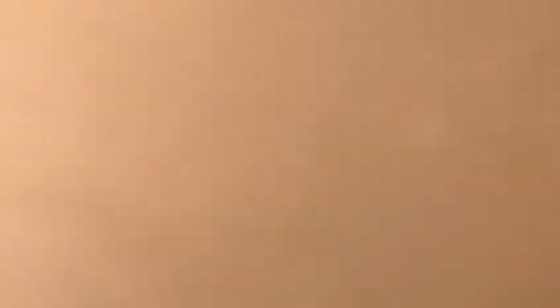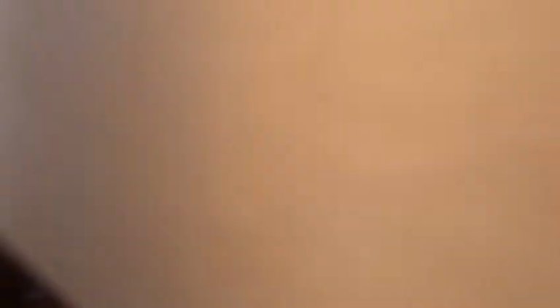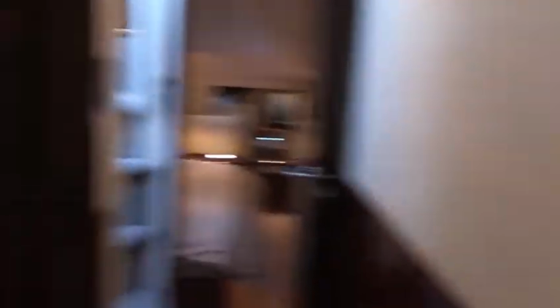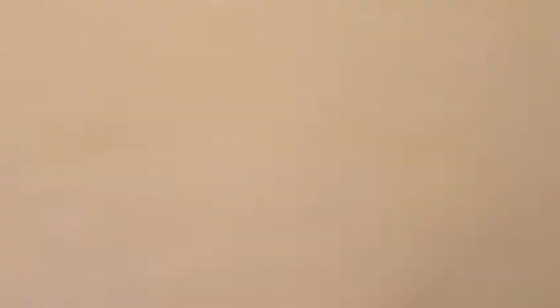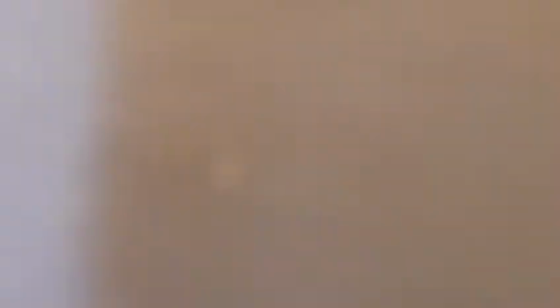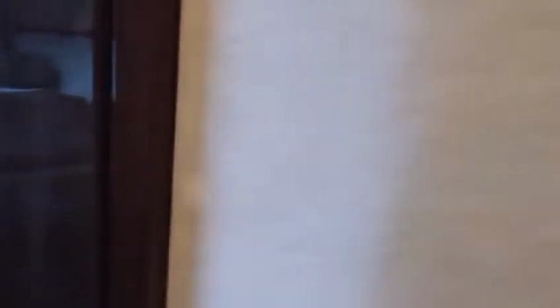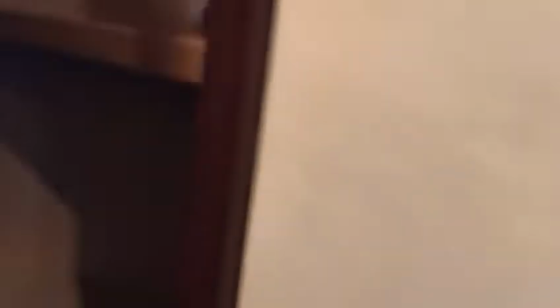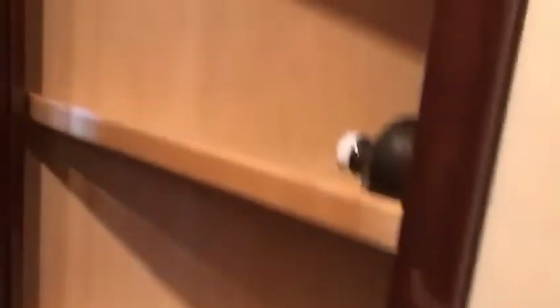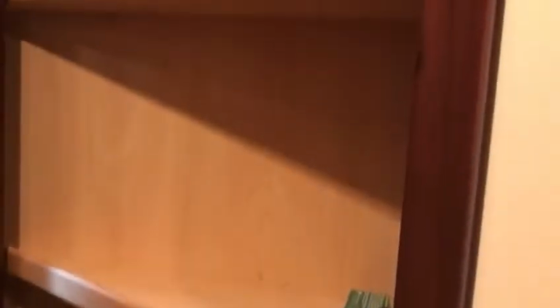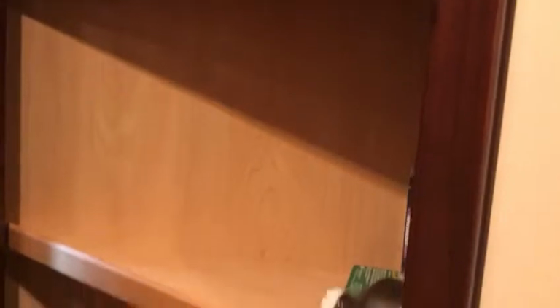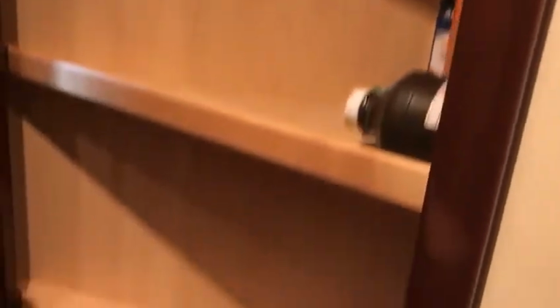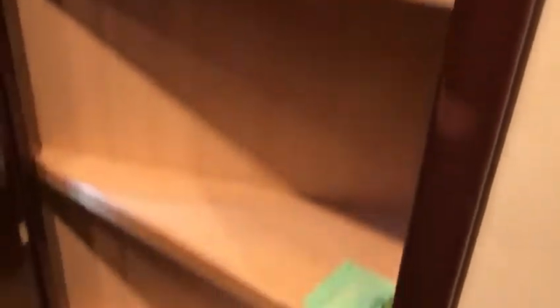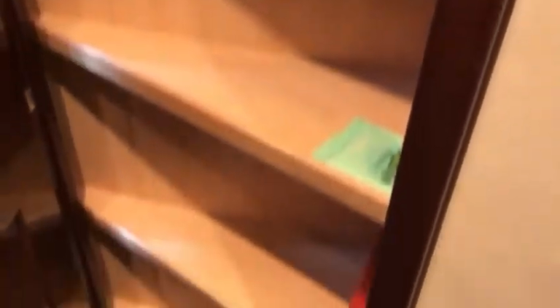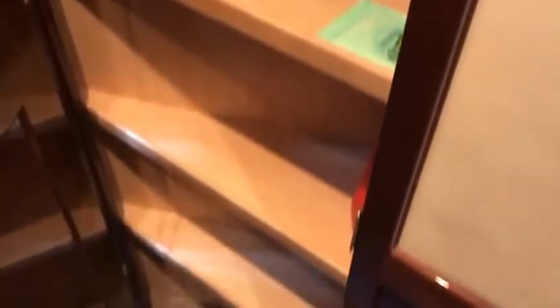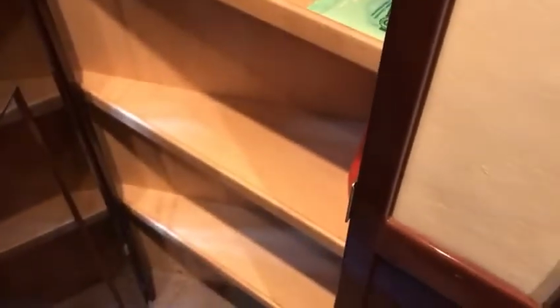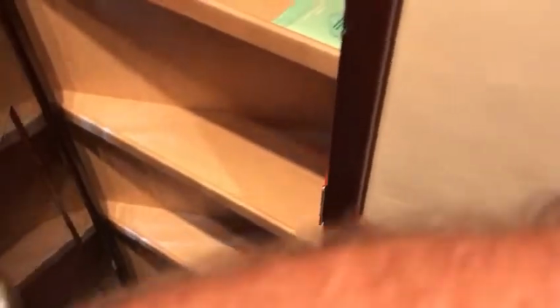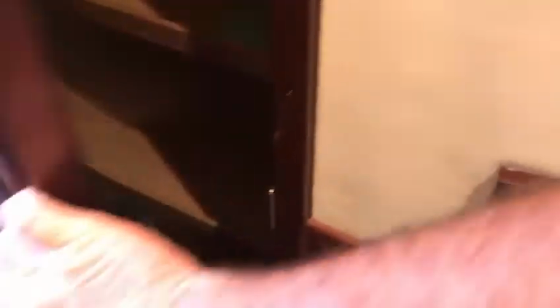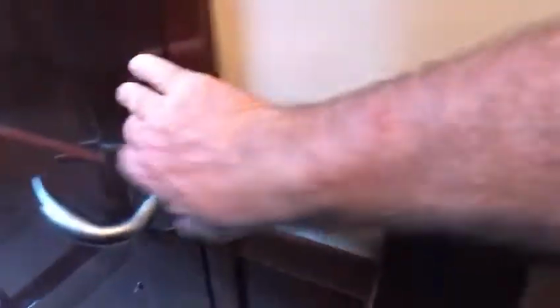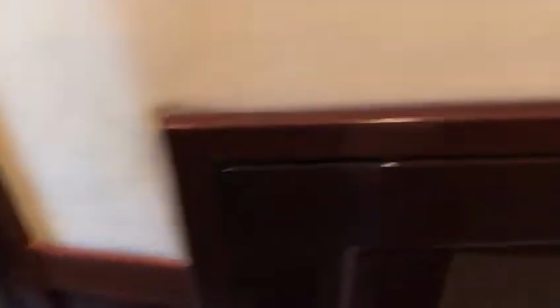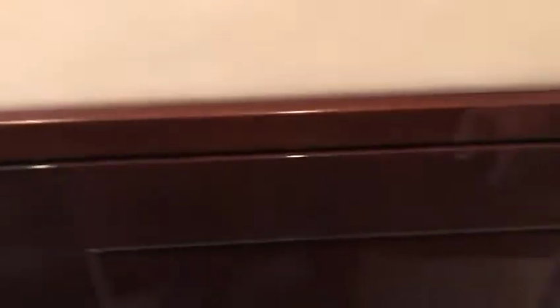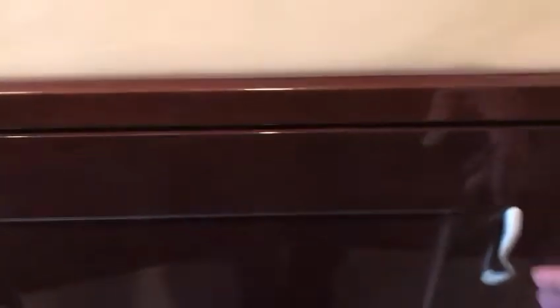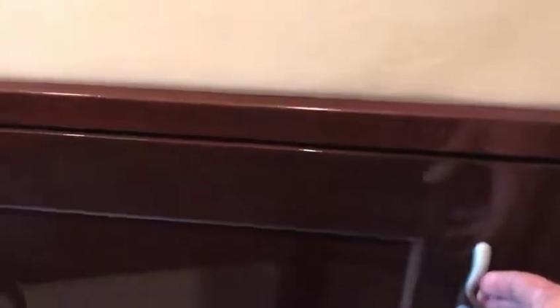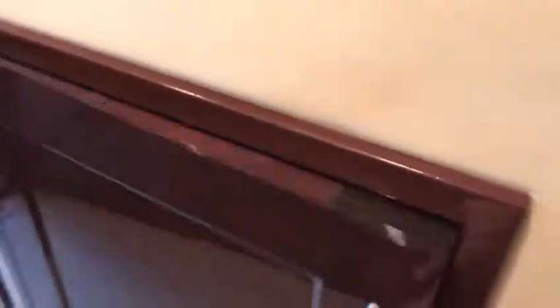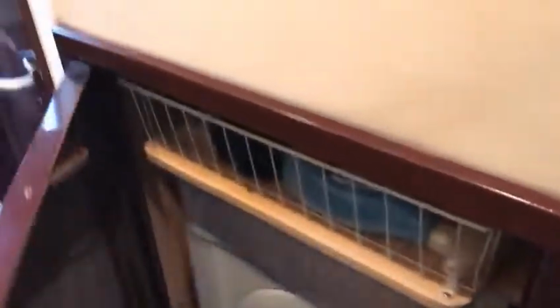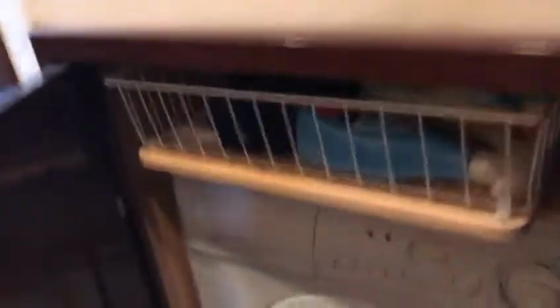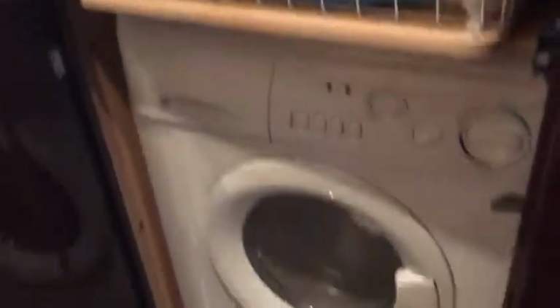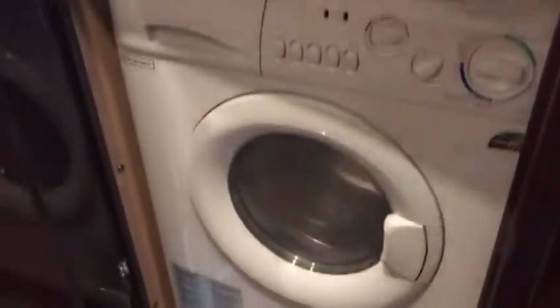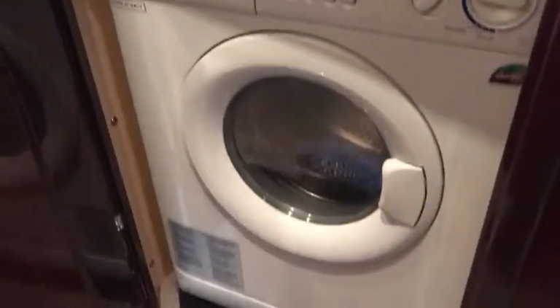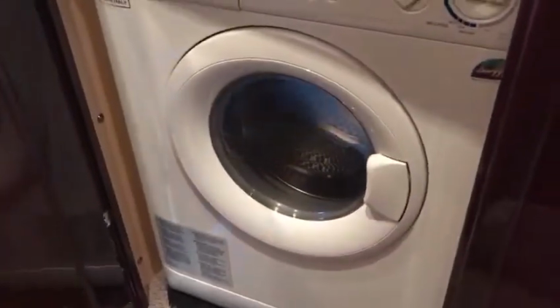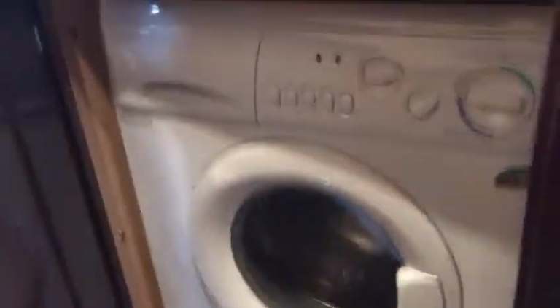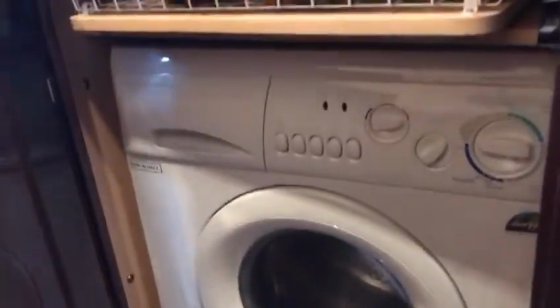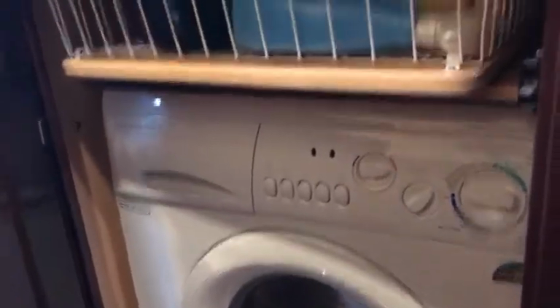You have a nice linen locker here in the companionway with a lot of shelves. Here is the washer-dryer — a Splendide combo unit with storage up above.